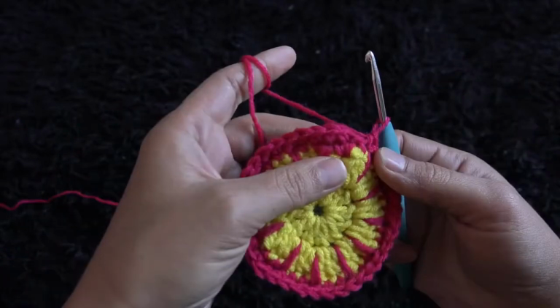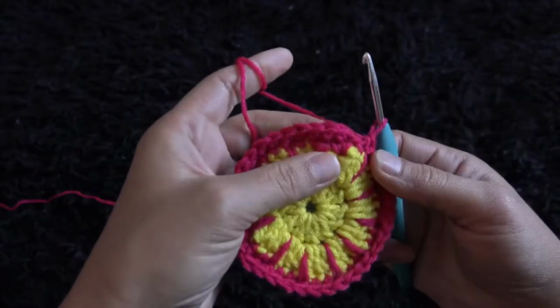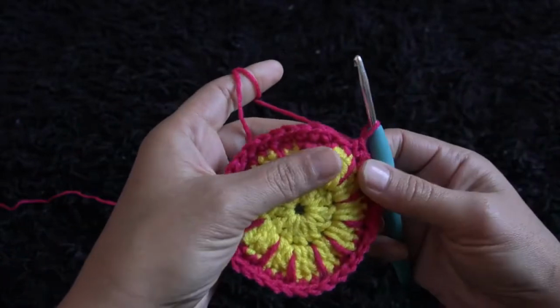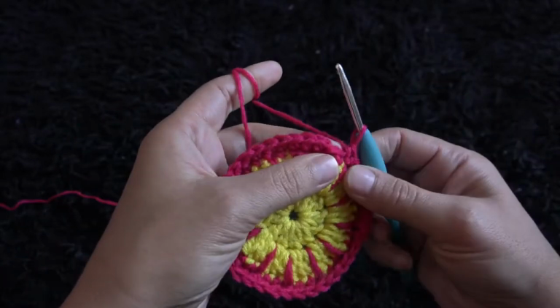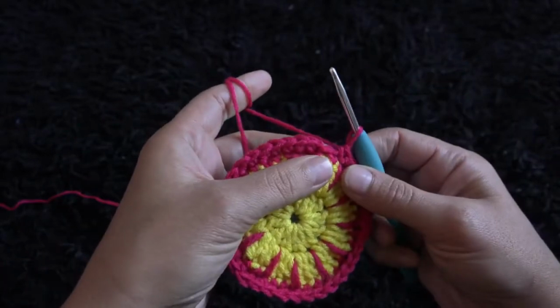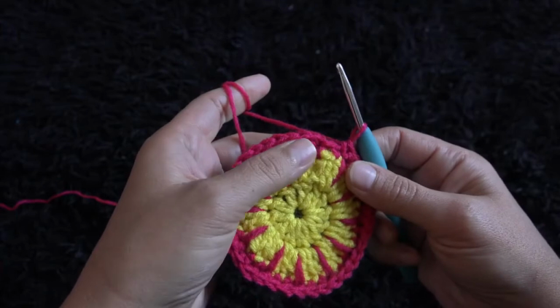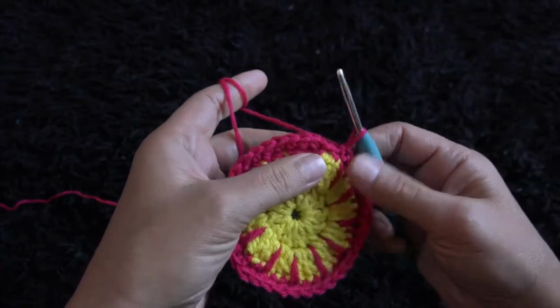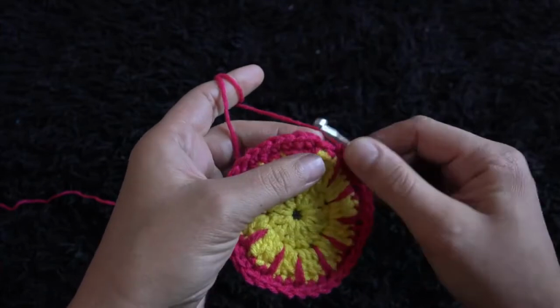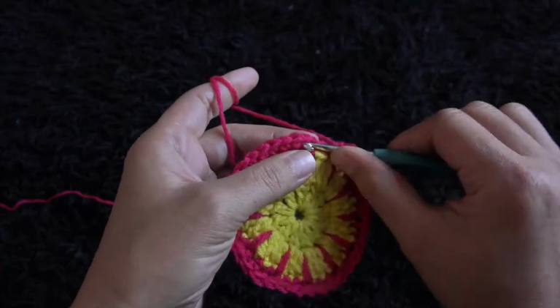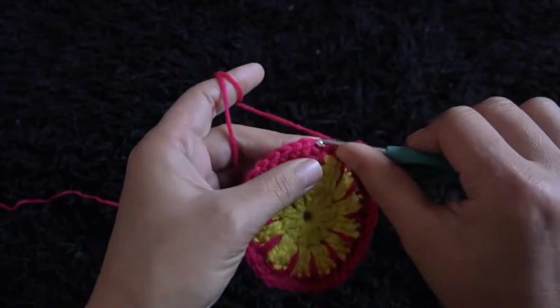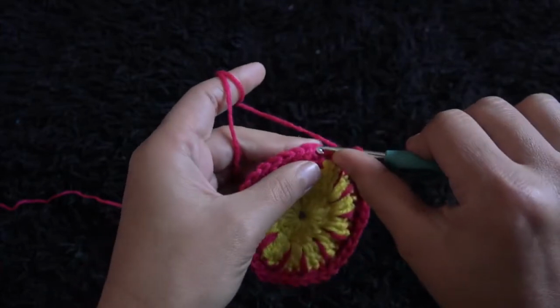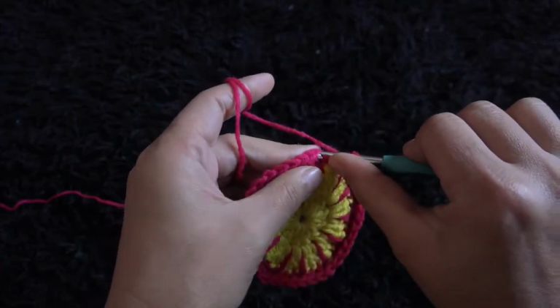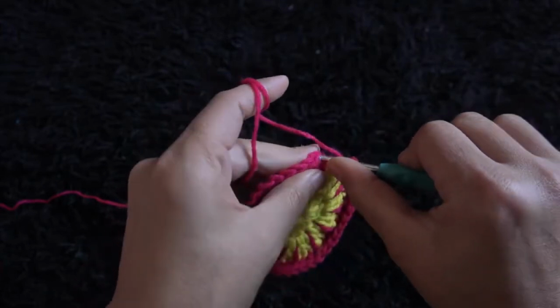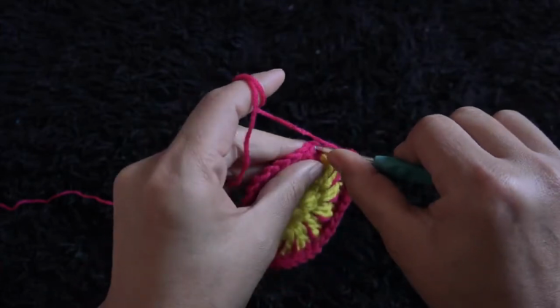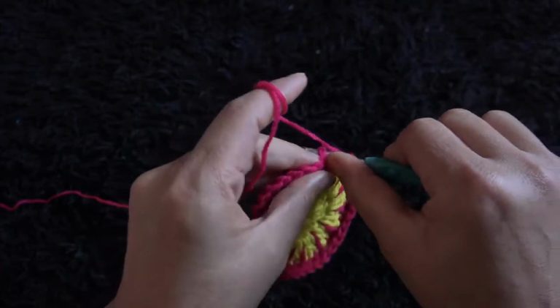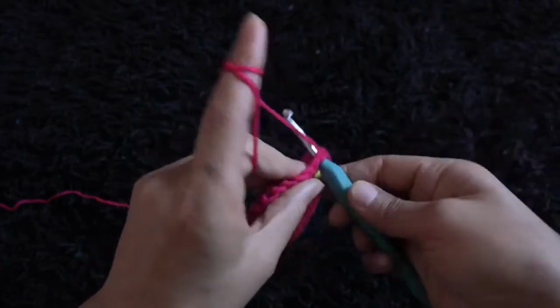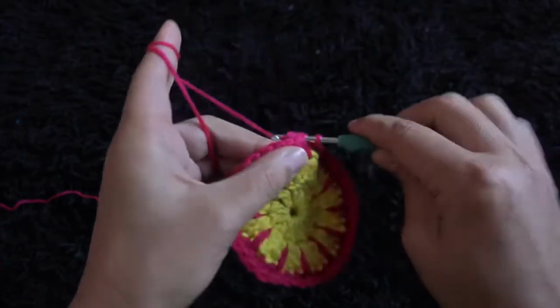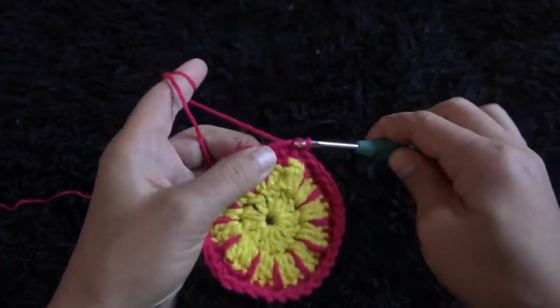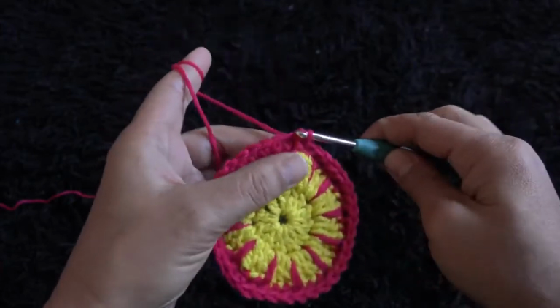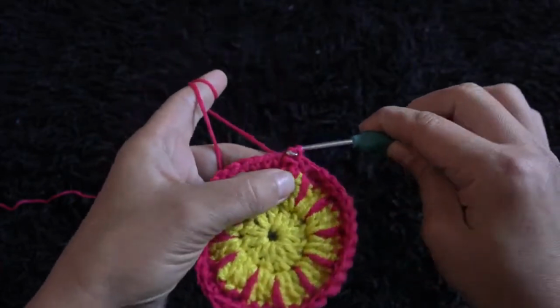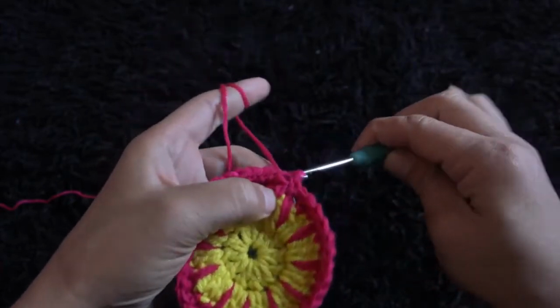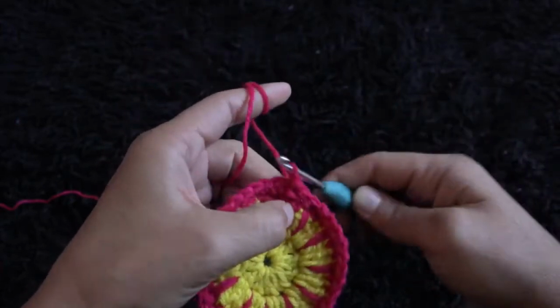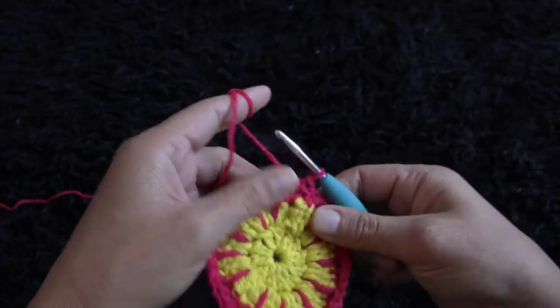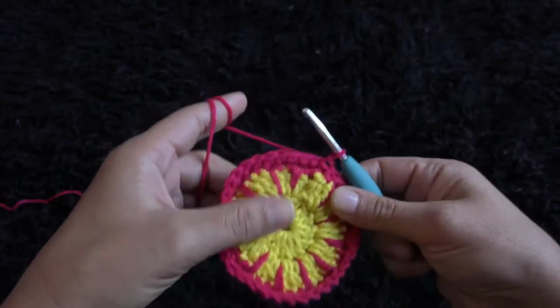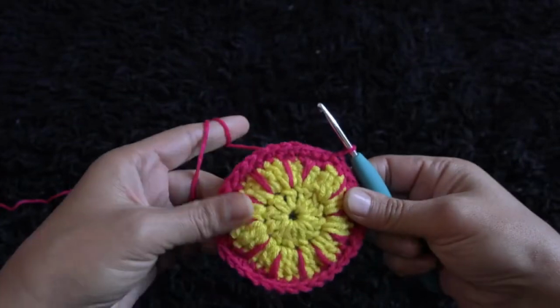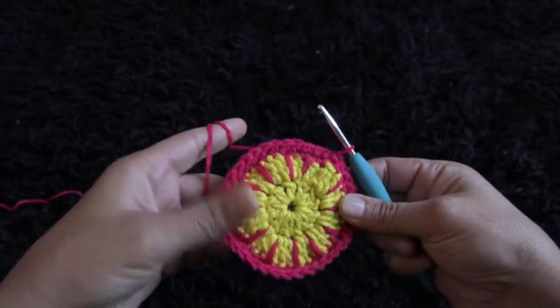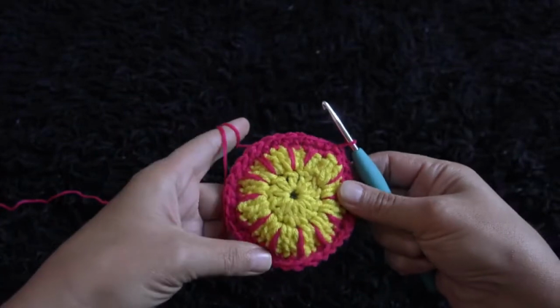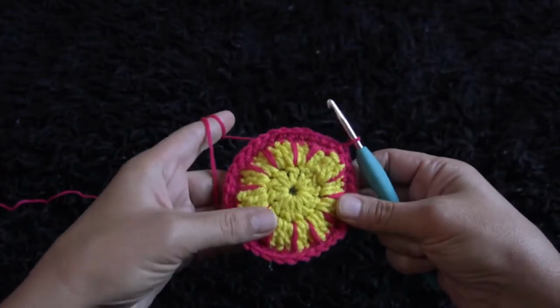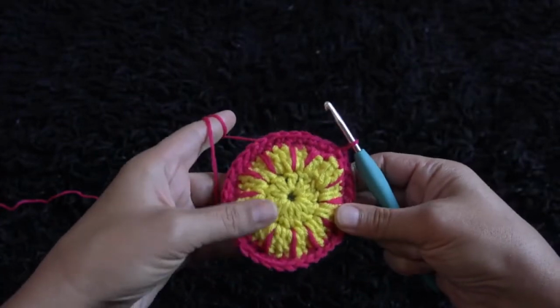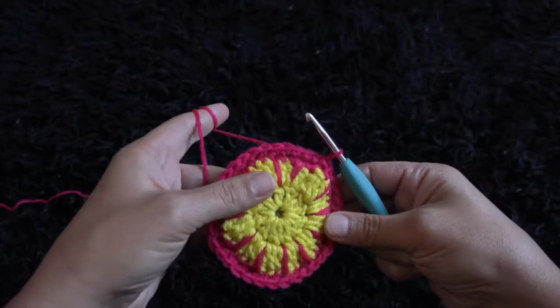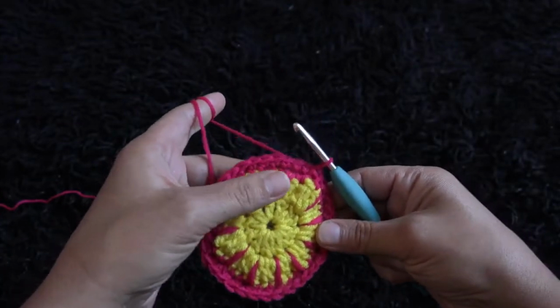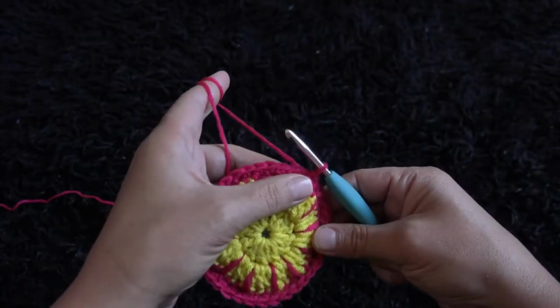To complete row four, right here through the first crochet chain I'll make a slip stitch. So this completes row four.